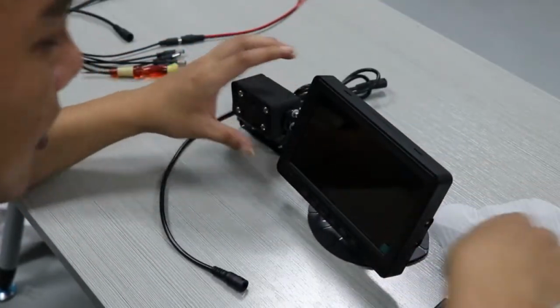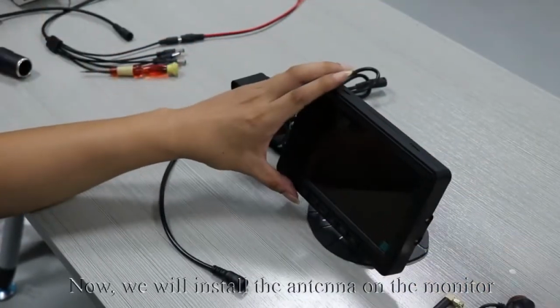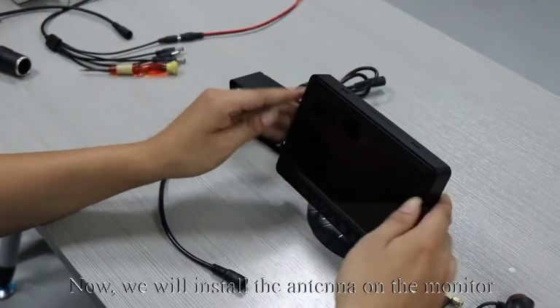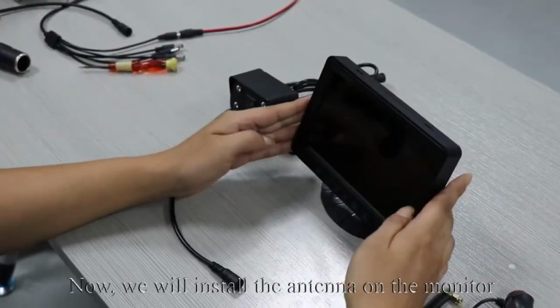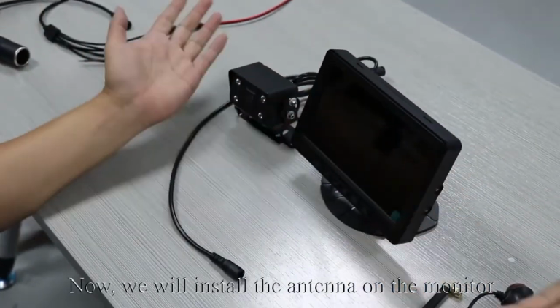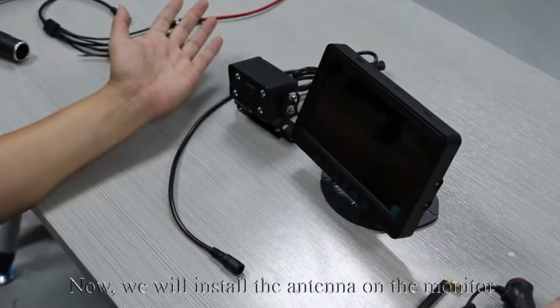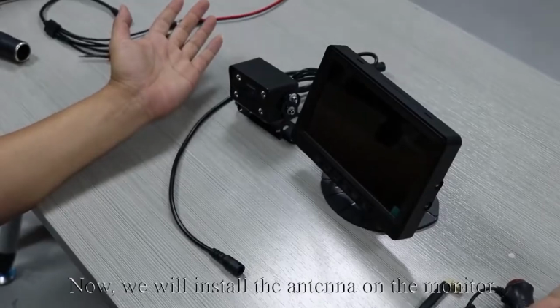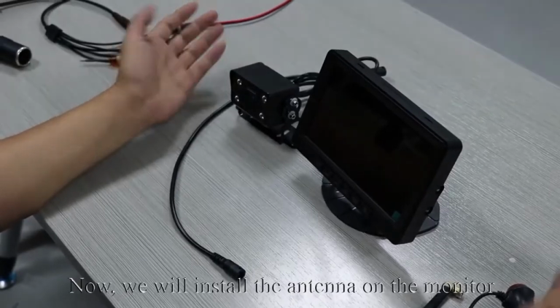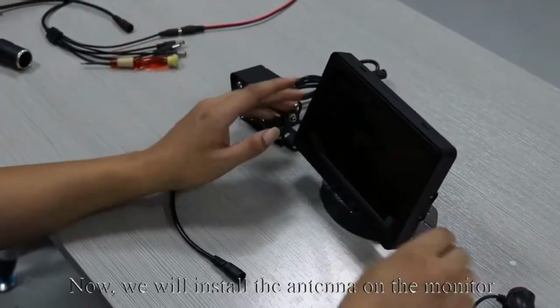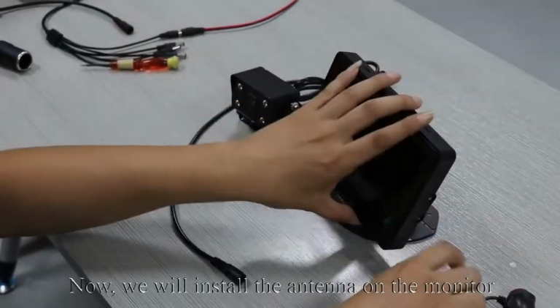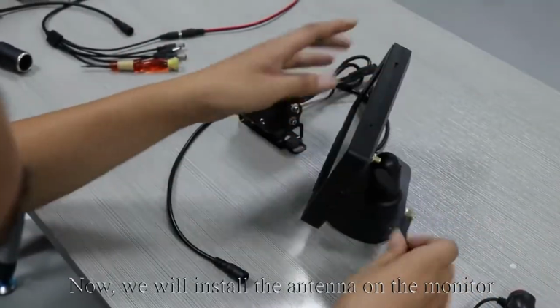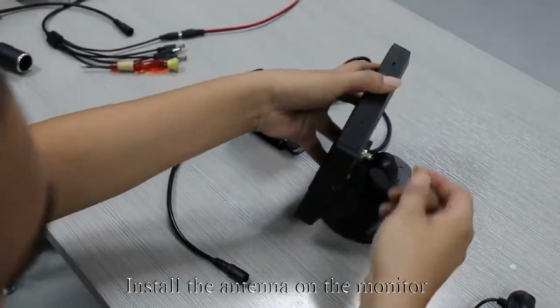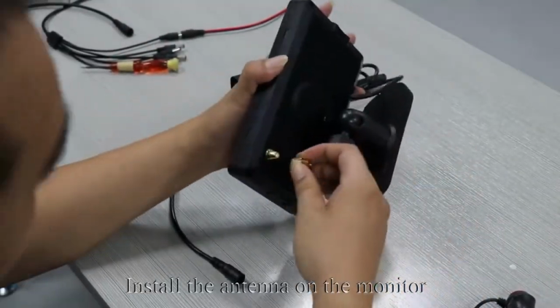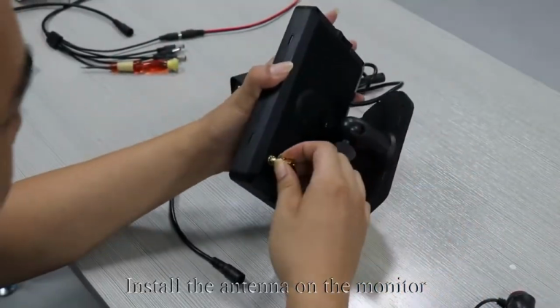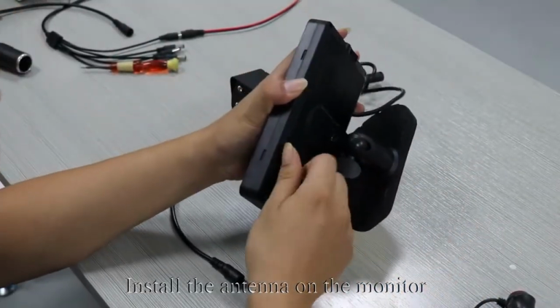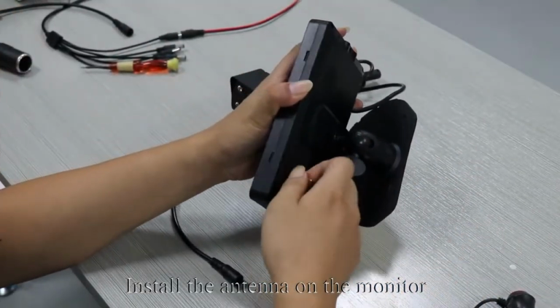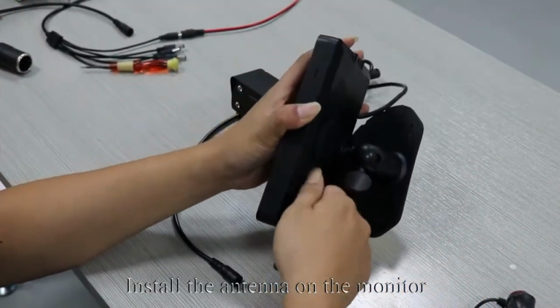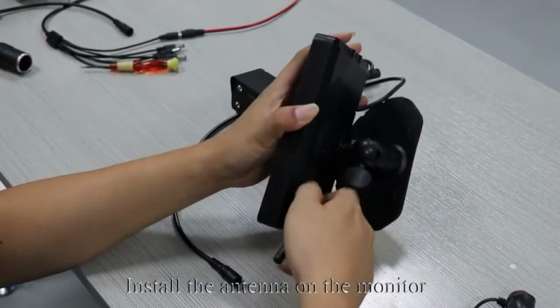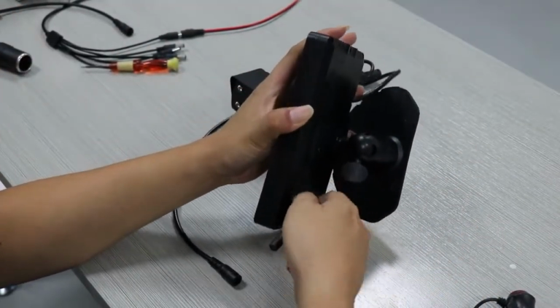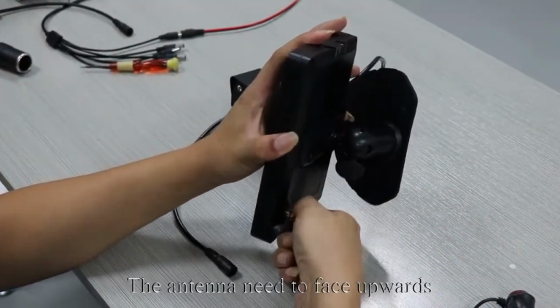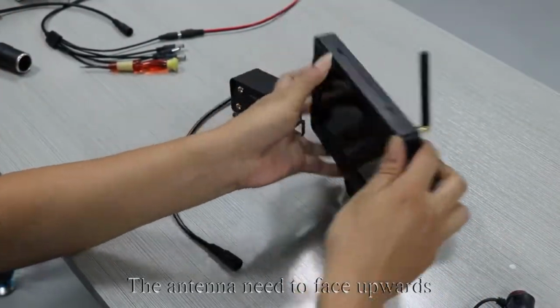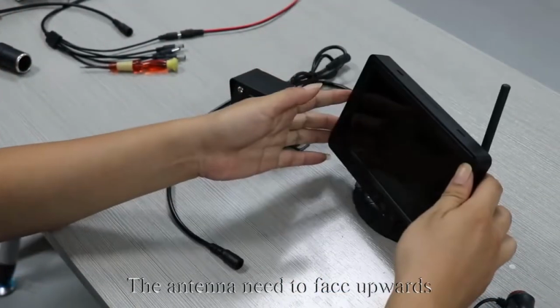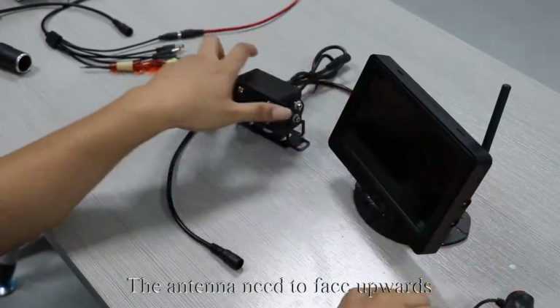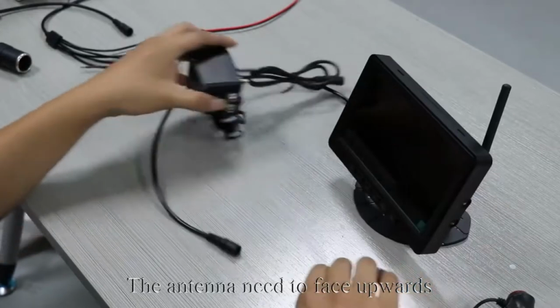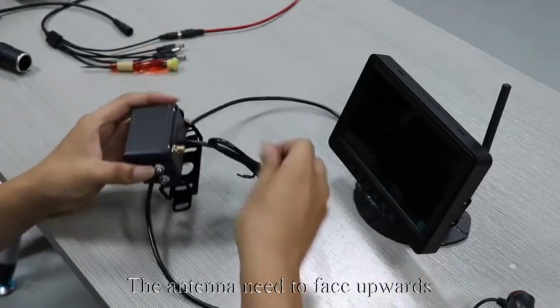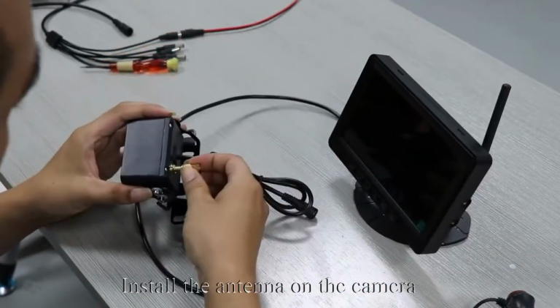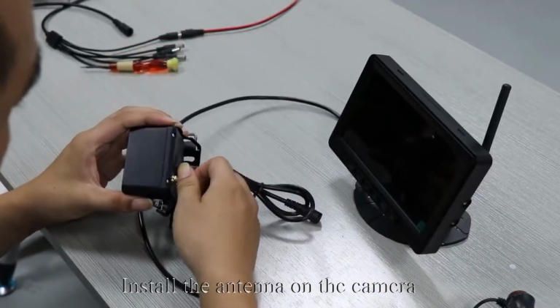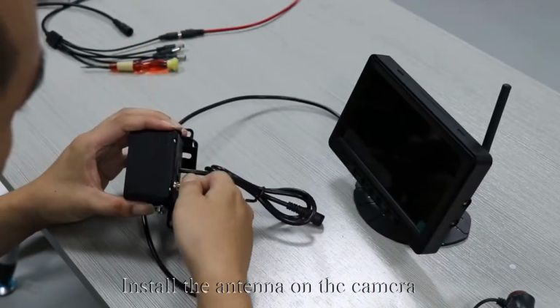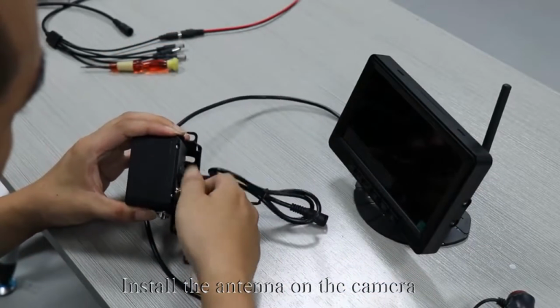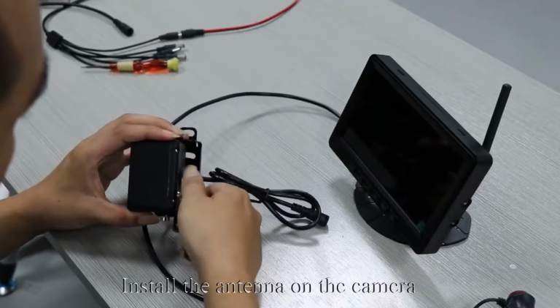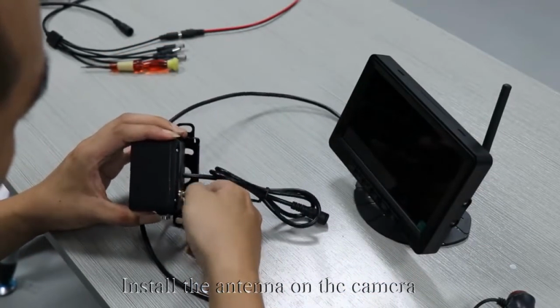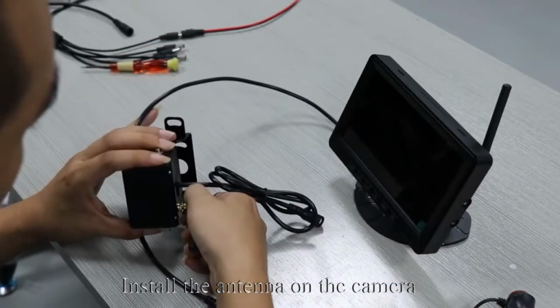Now we will install the antenna on the monitor. The antenna needs to face upwards. Then install the antenna on the camera.